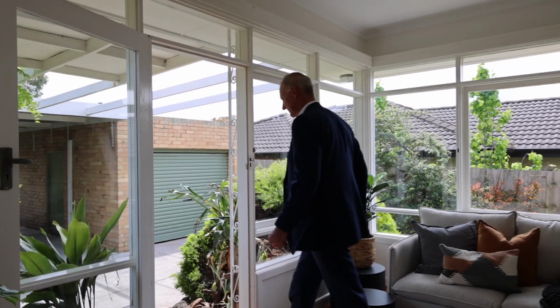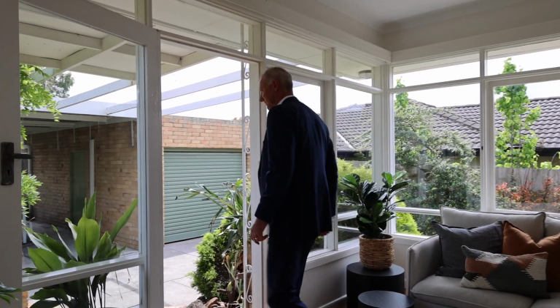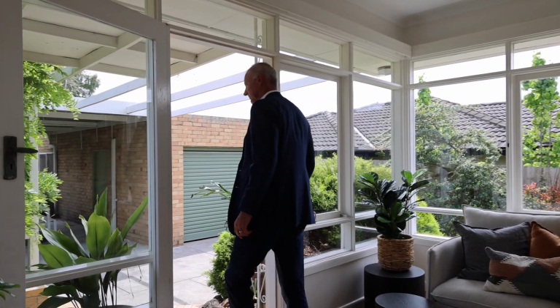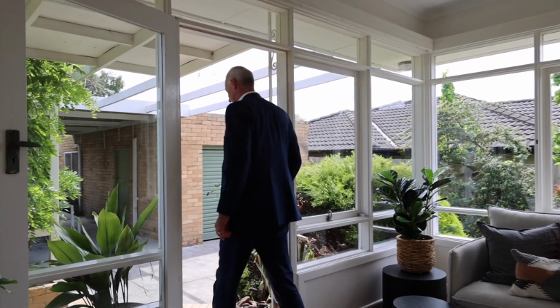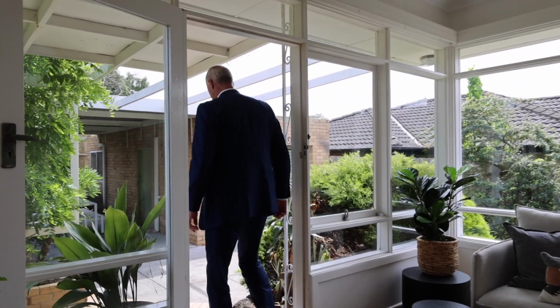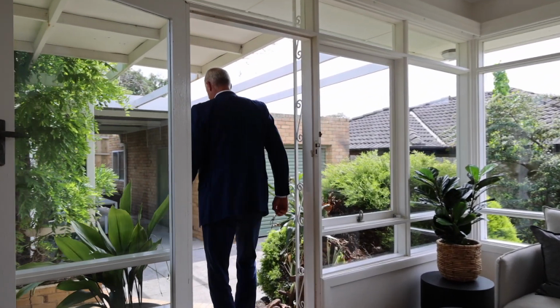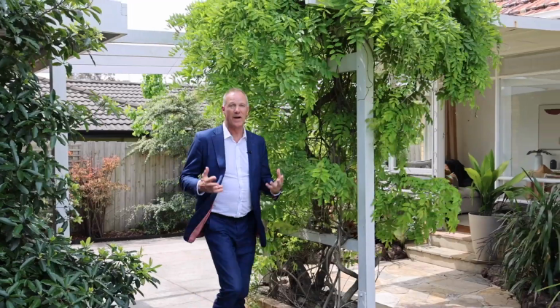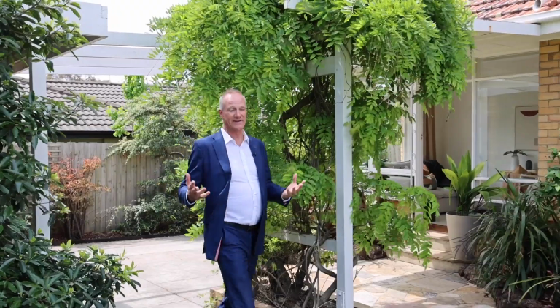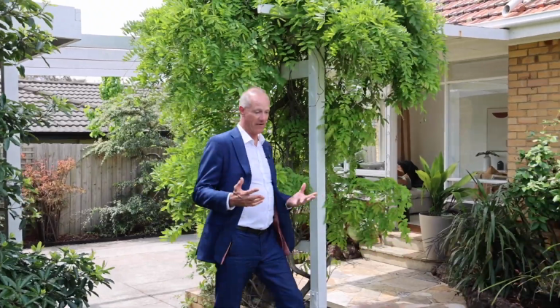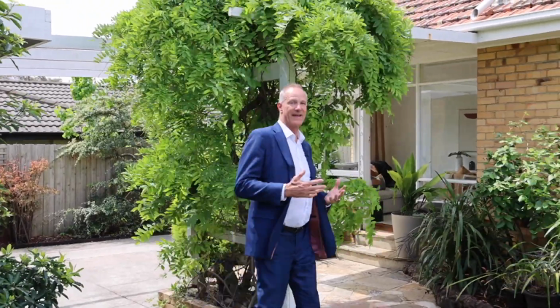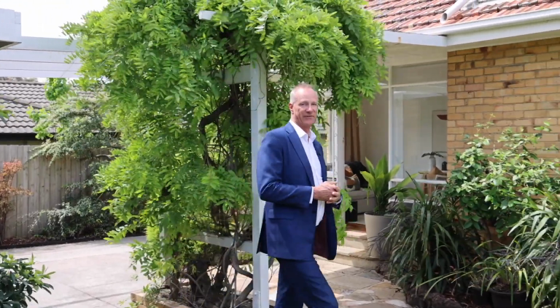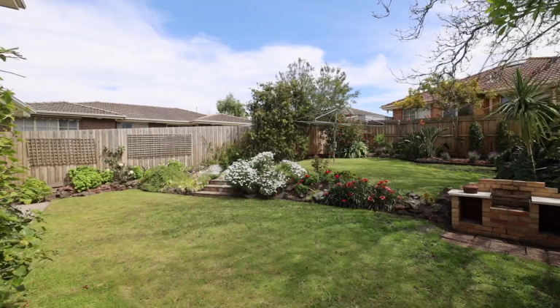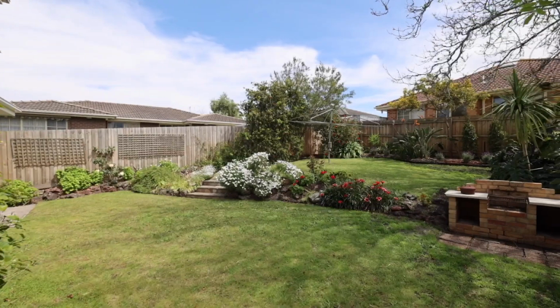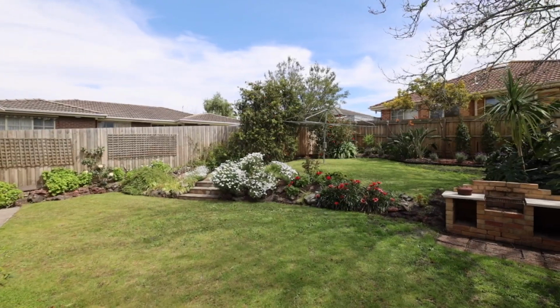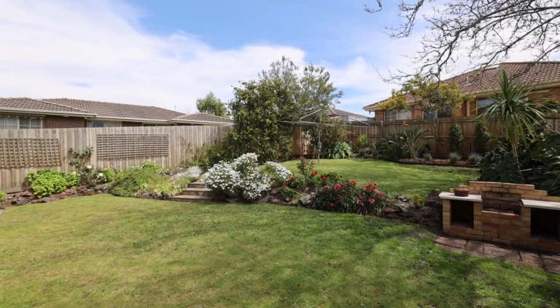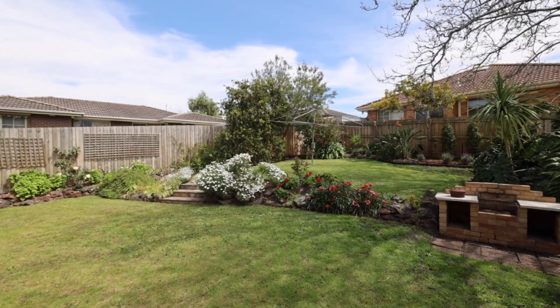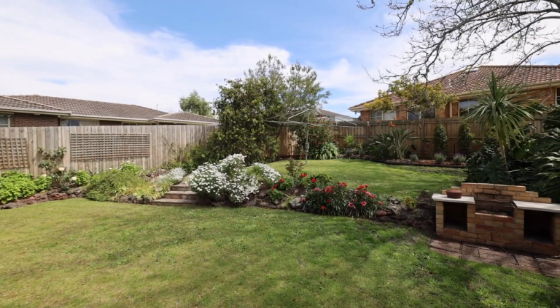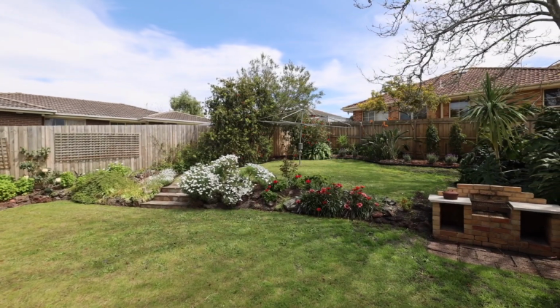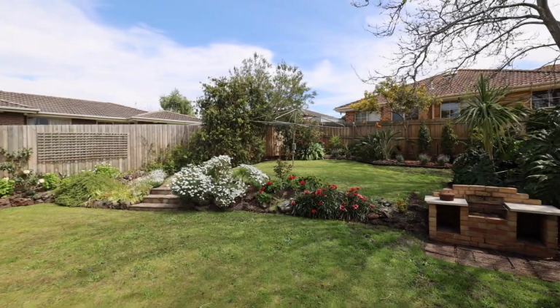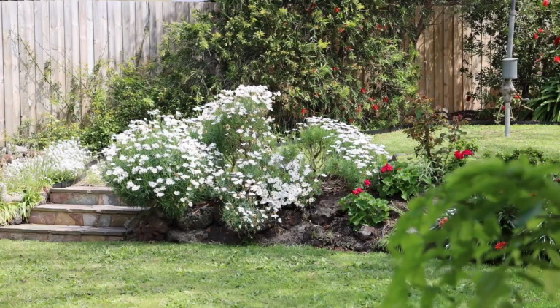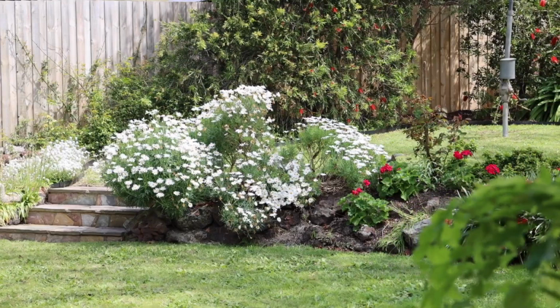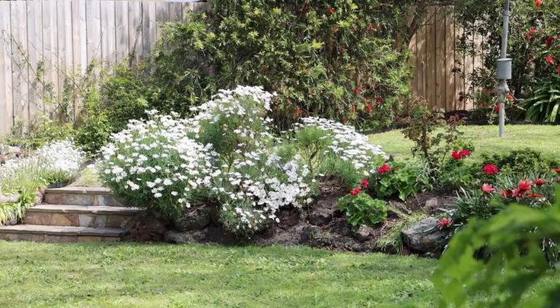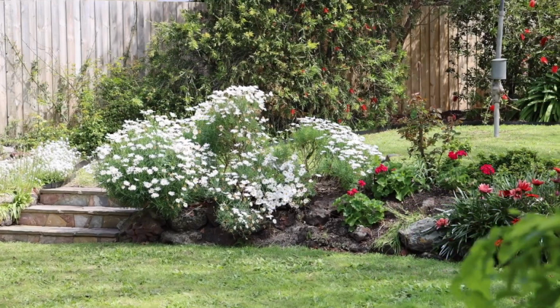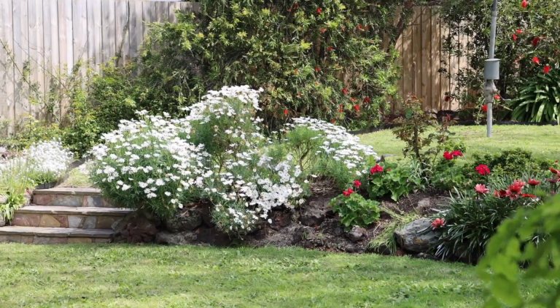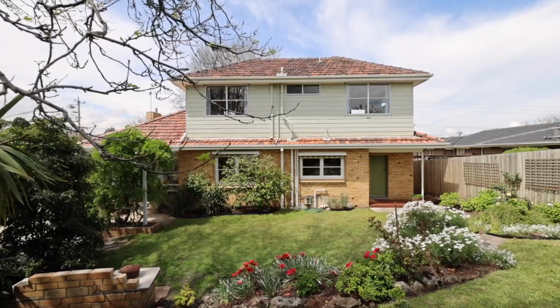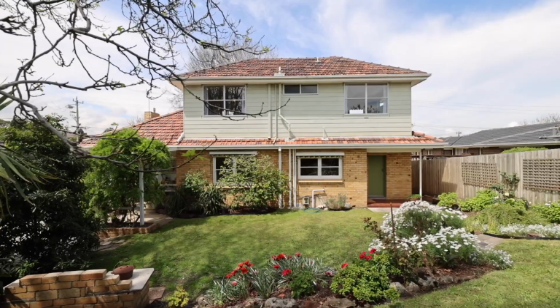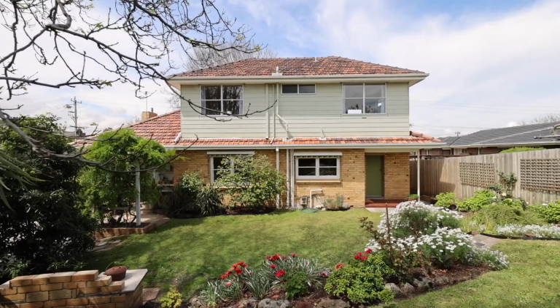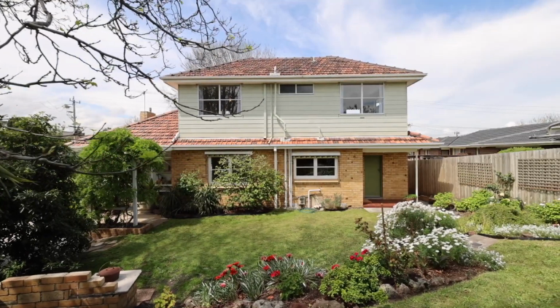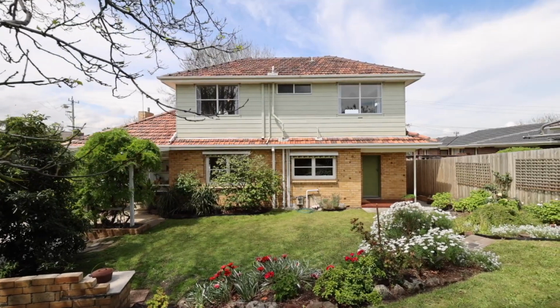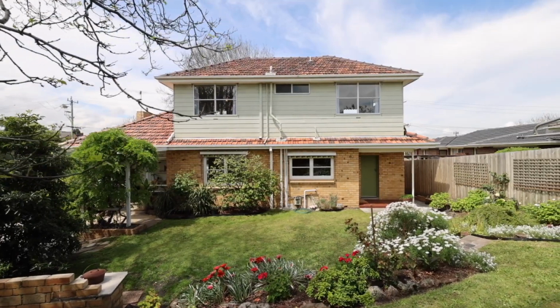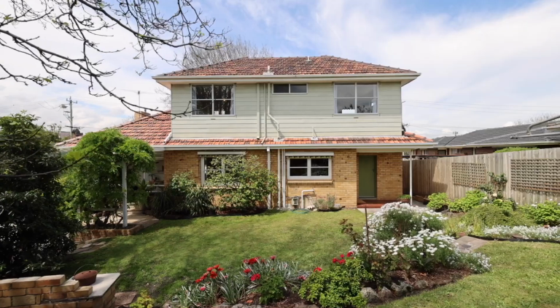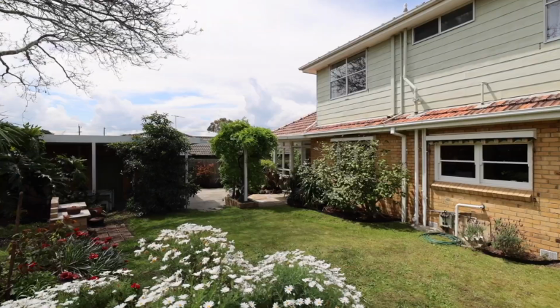There's nothing better than the great outdoor entertaining area at 7 Levanto Street — a very wide block of land, just under 800 square meters. Beautiful north-west aspect, magnificent trees, landscaping, and elevated gardens.